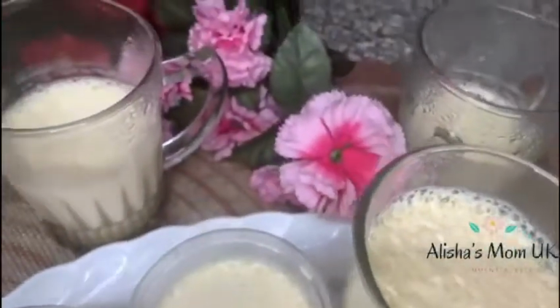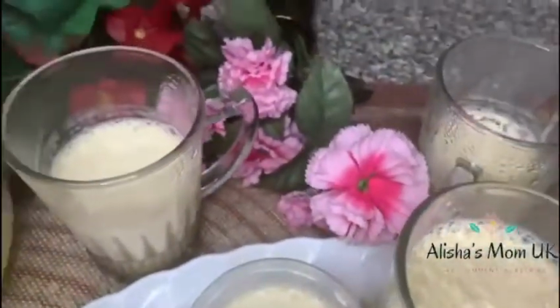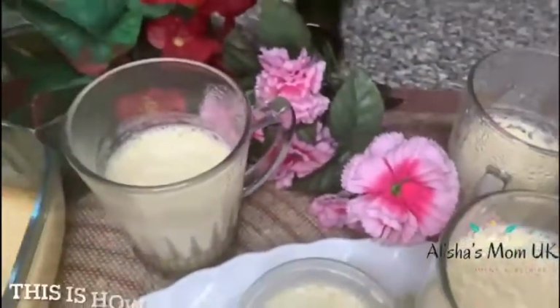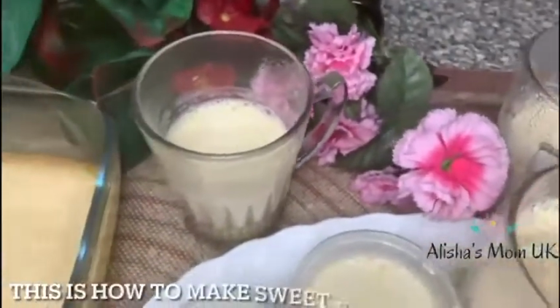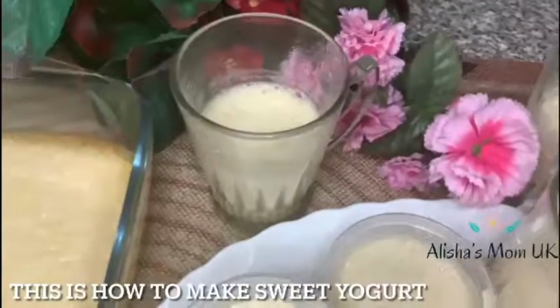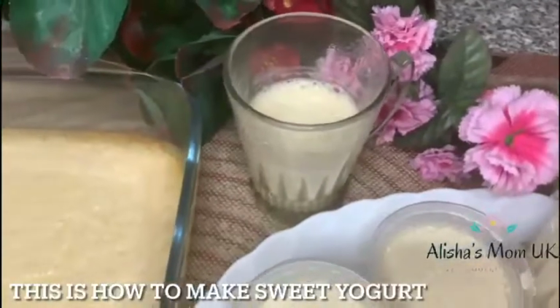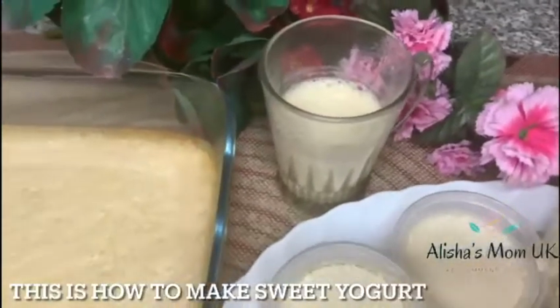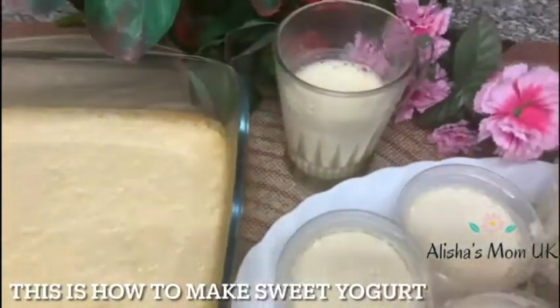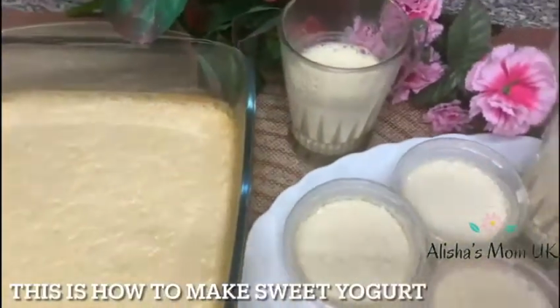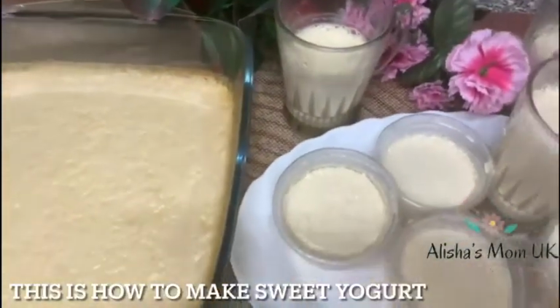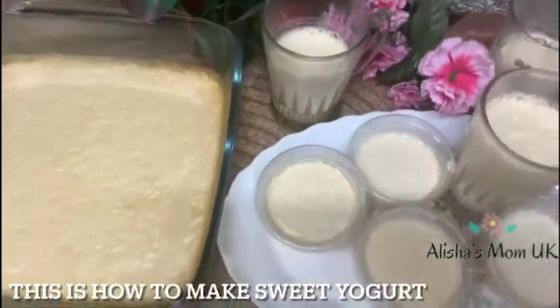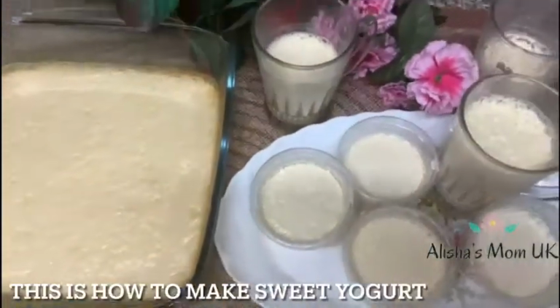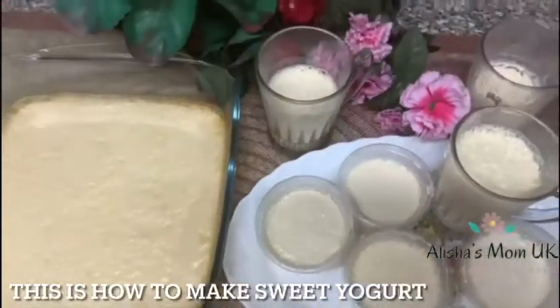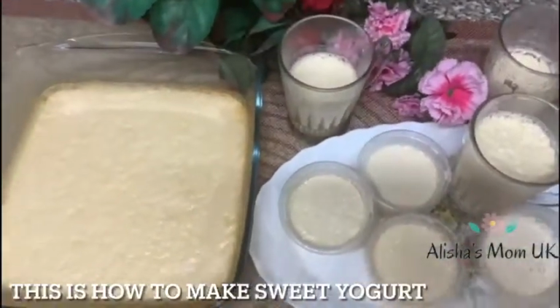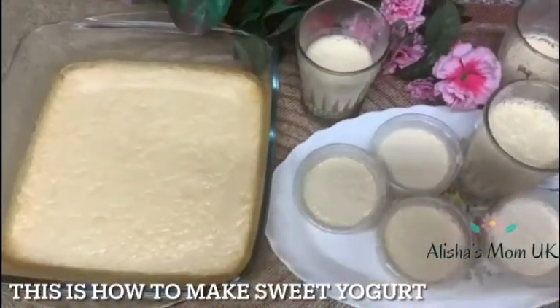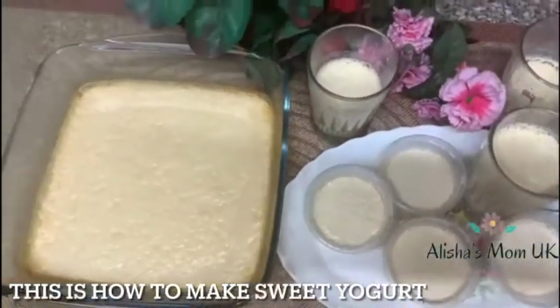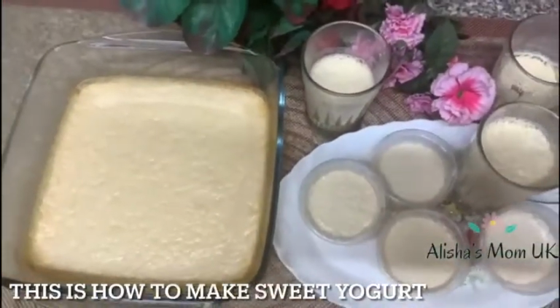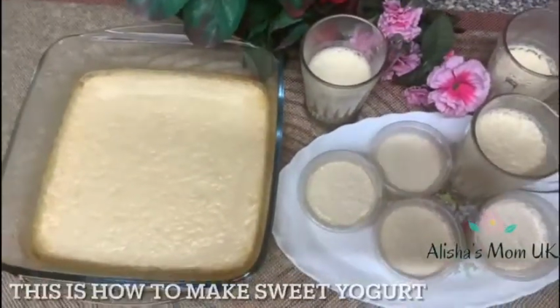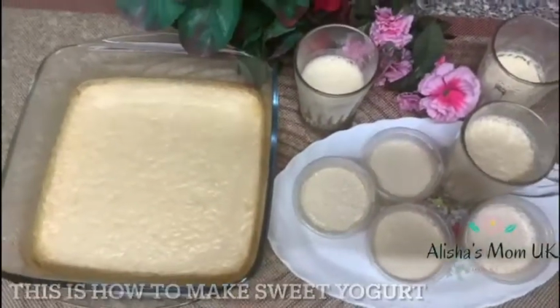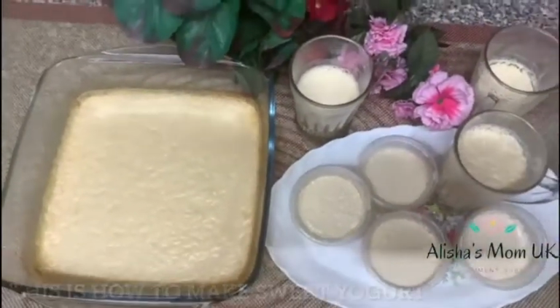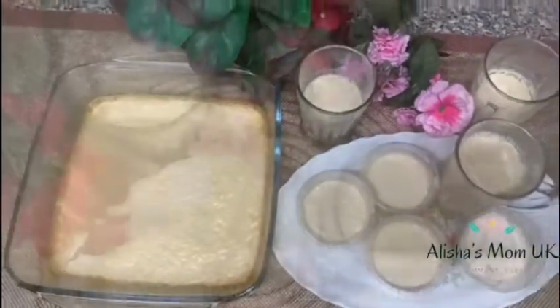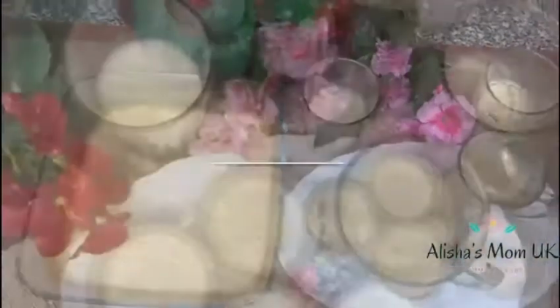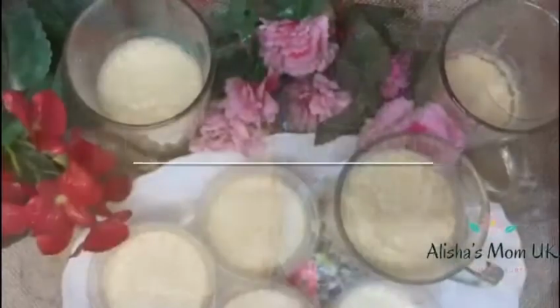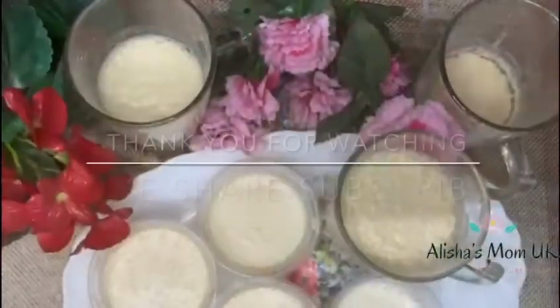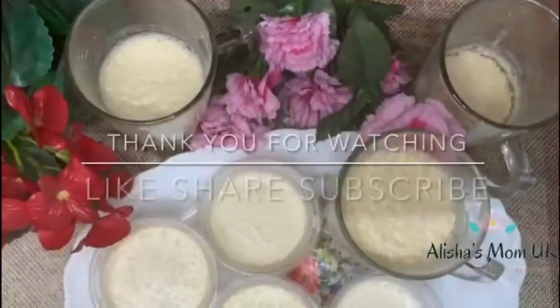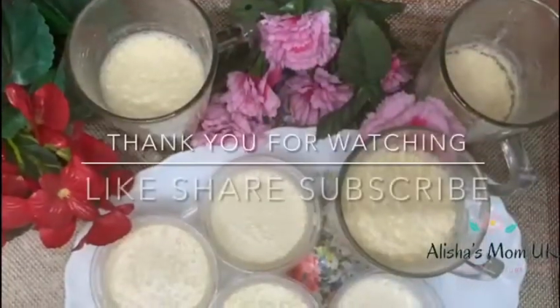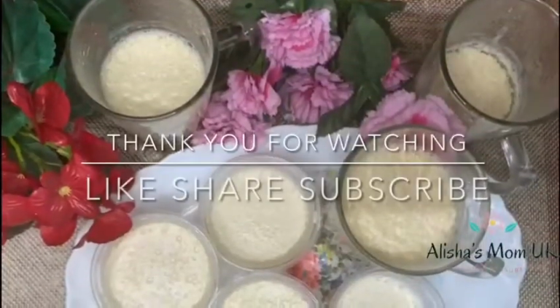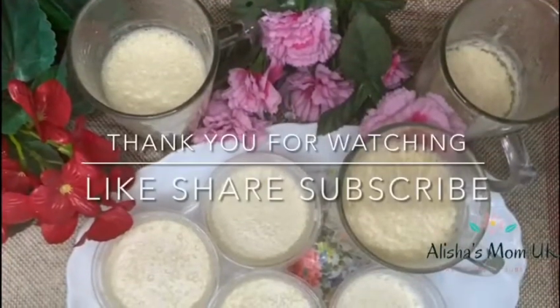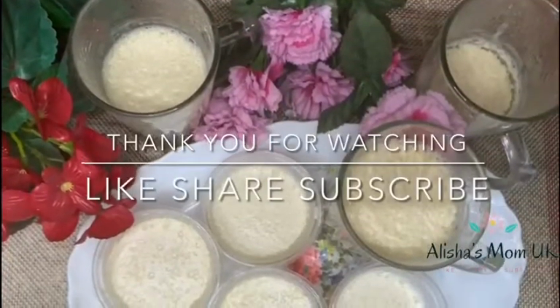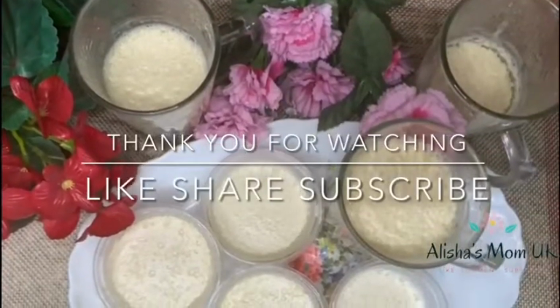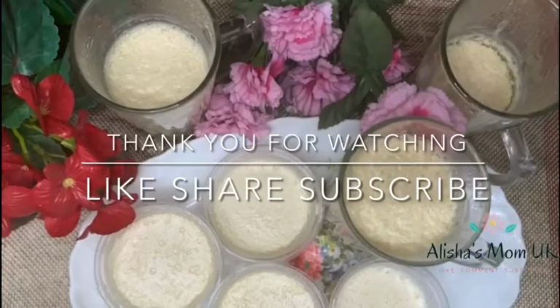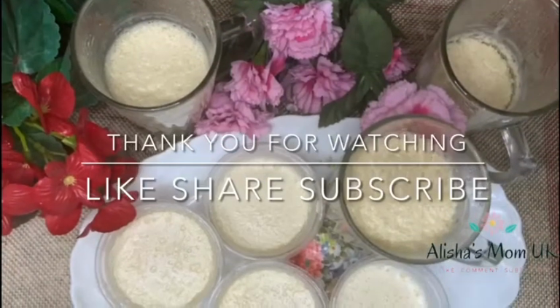This is how to make sweet yogurt. Thank you for watching. Remember to like, share and subscribe.